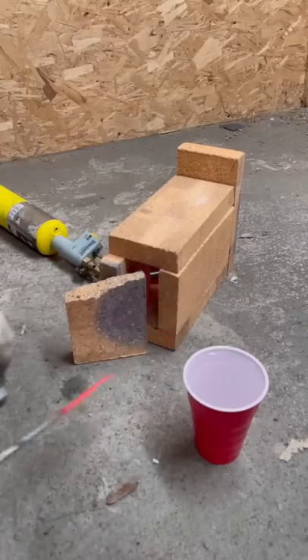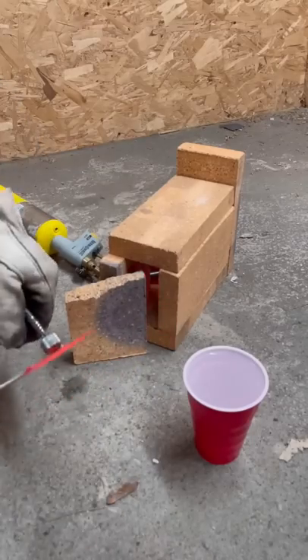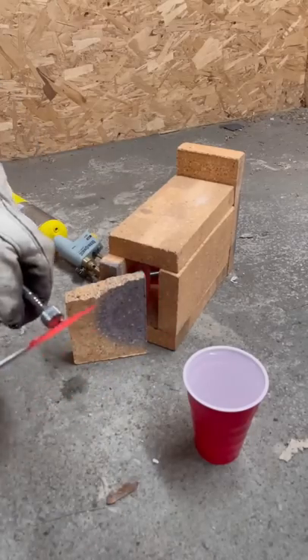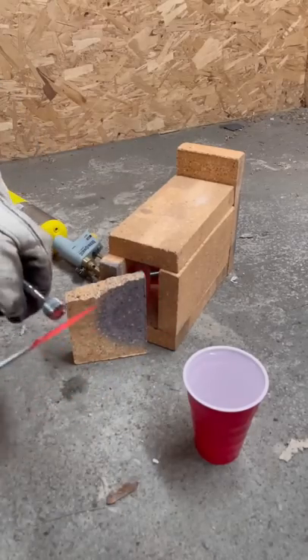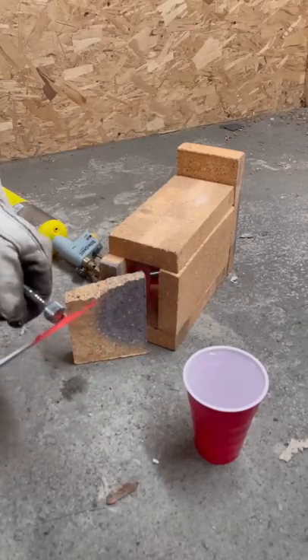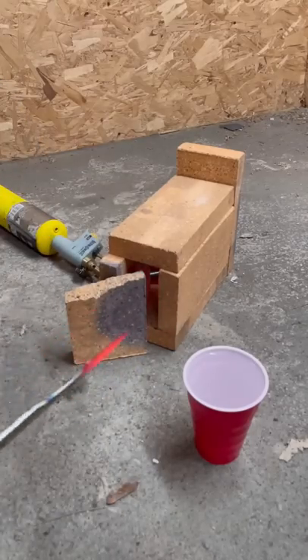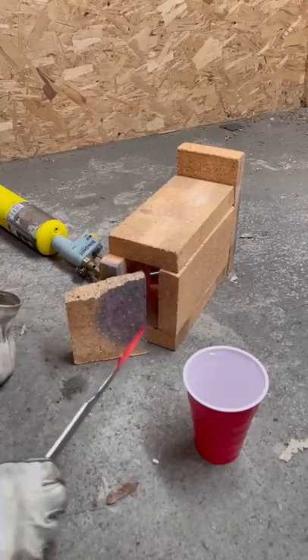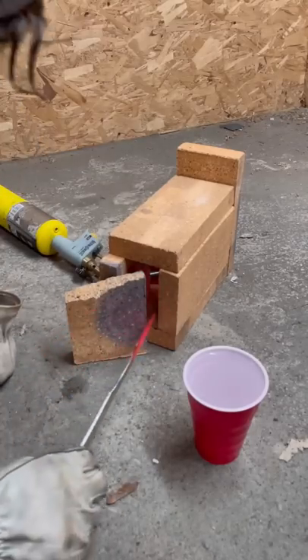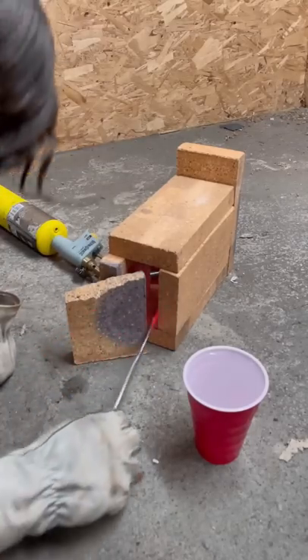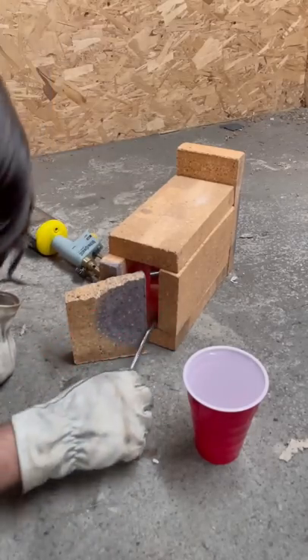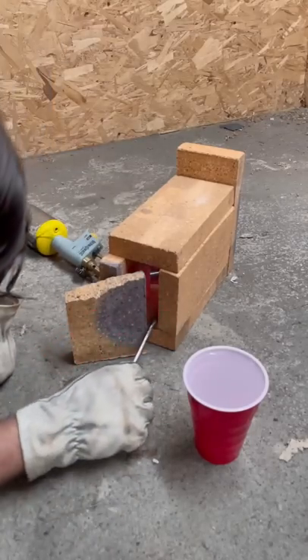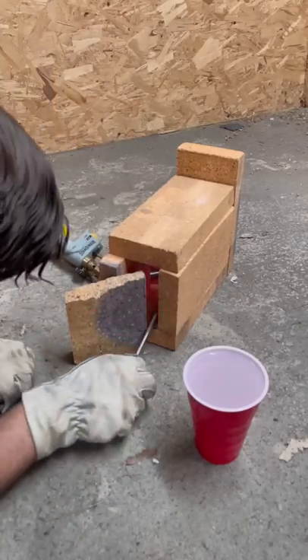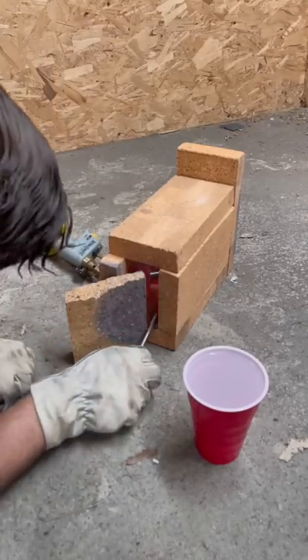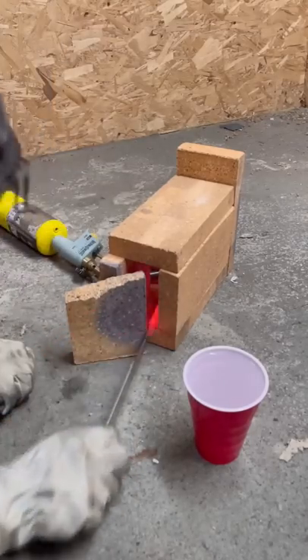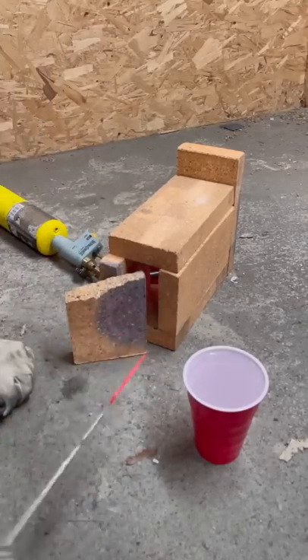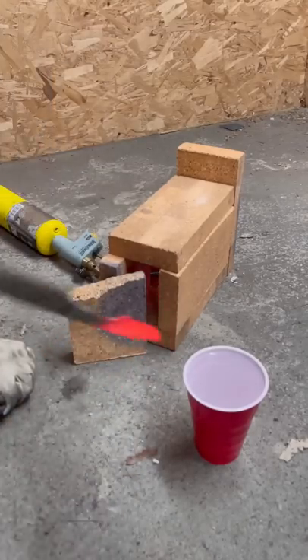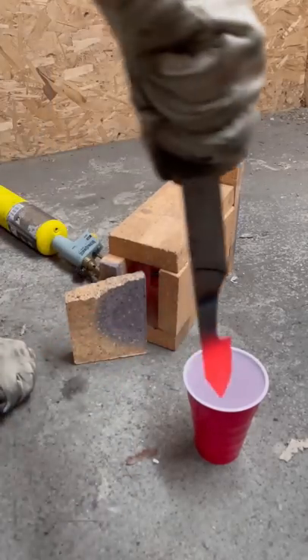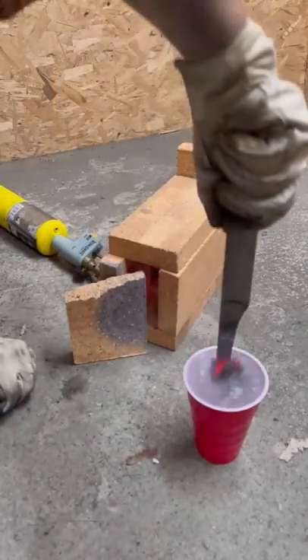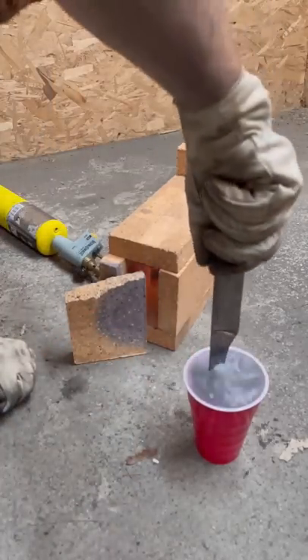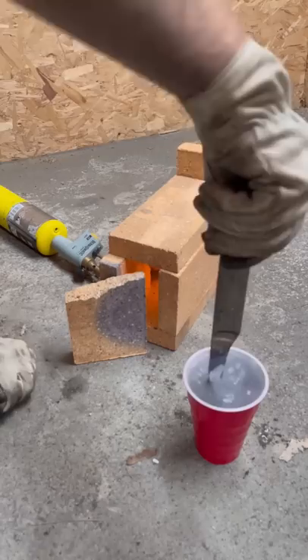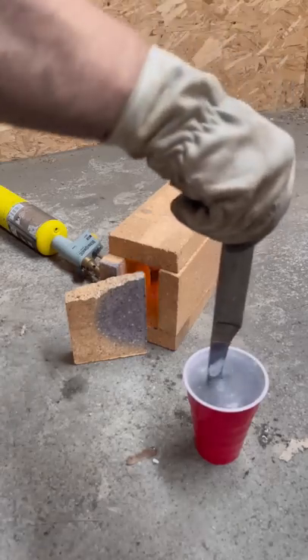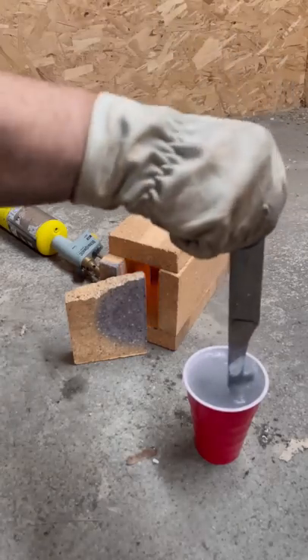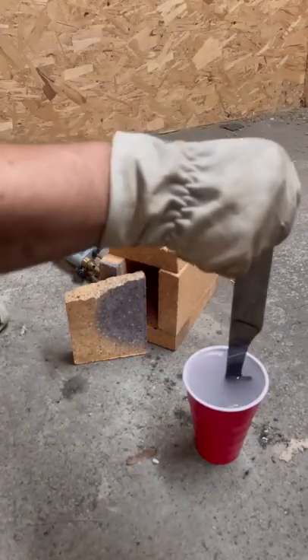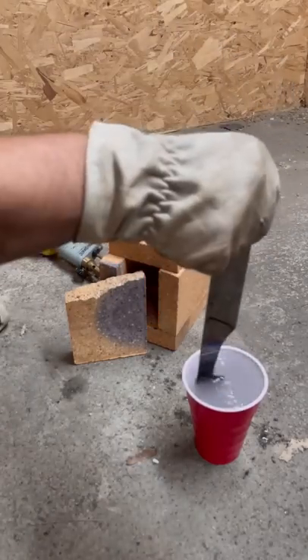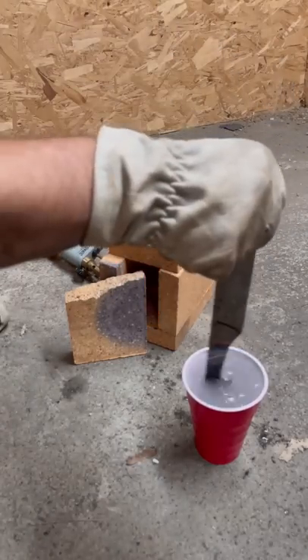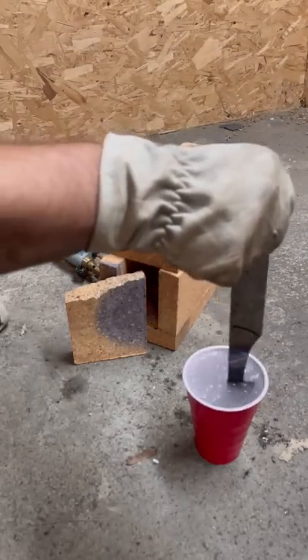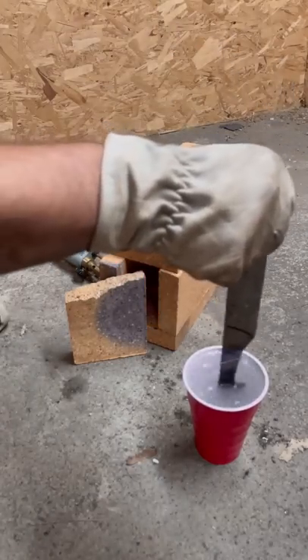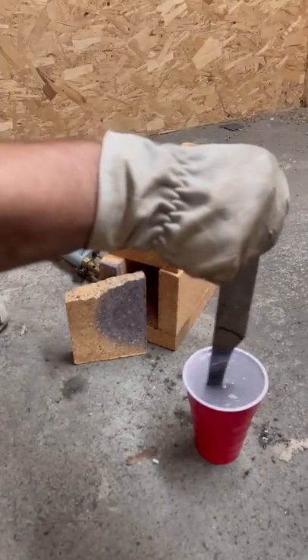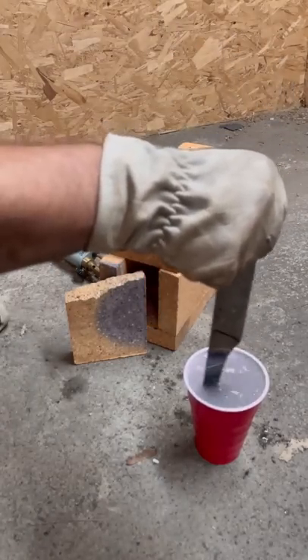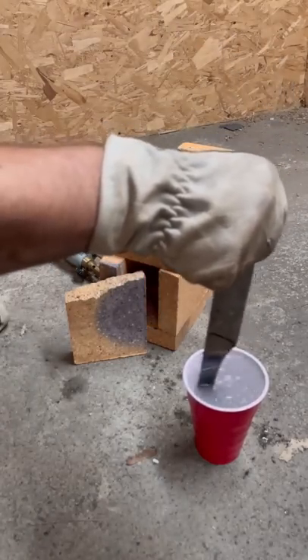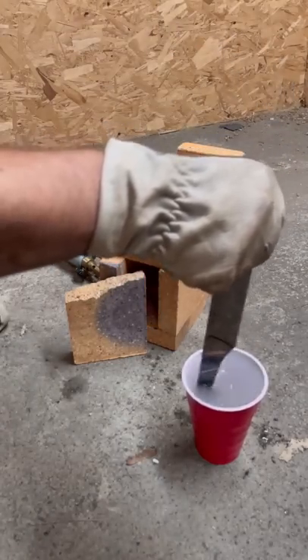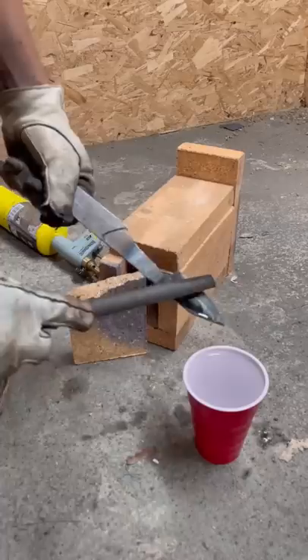When the steel is no longer magnetic, you only have 100 more degrees hotter to get. Quenching into a brine solution — 10% salt and 90% water — using a slicing motion to cool the blade down.